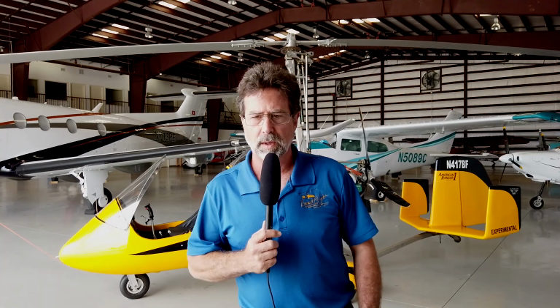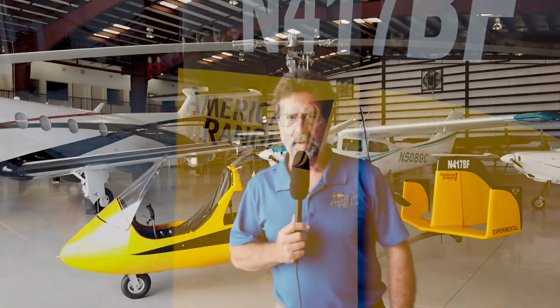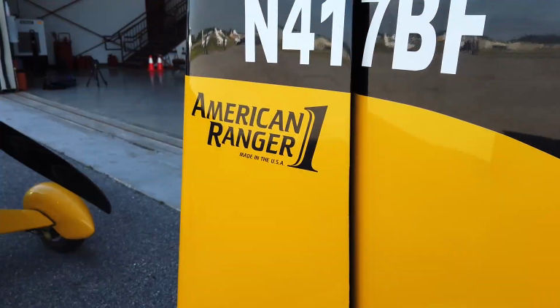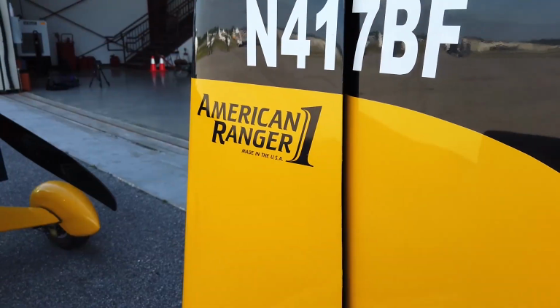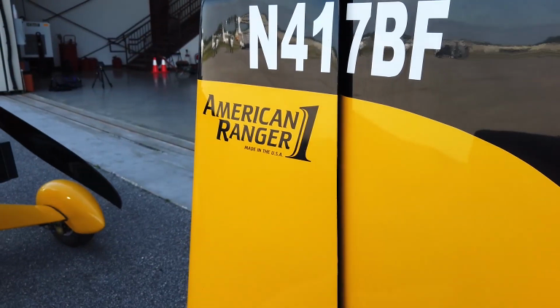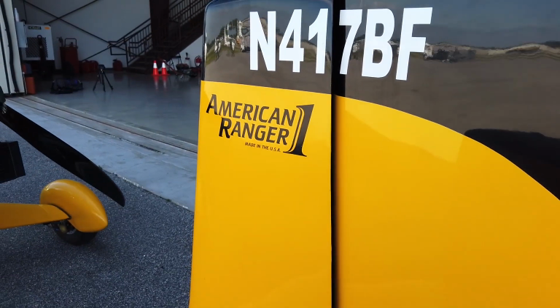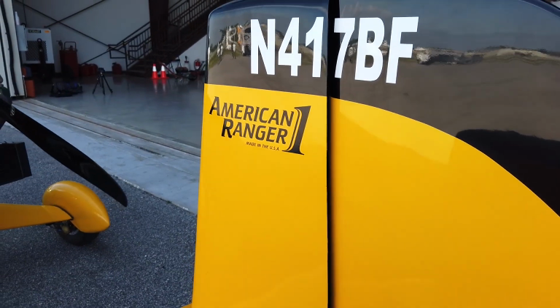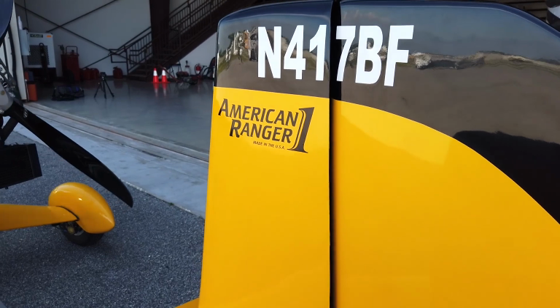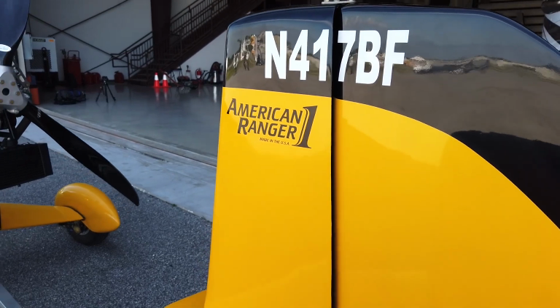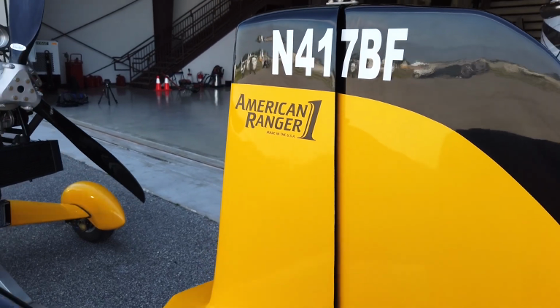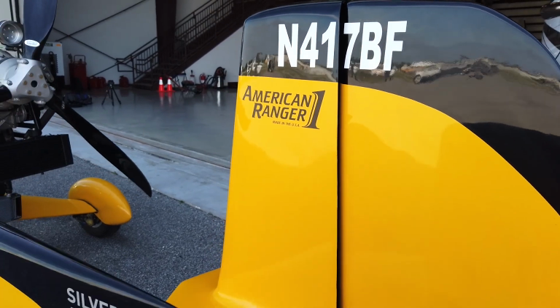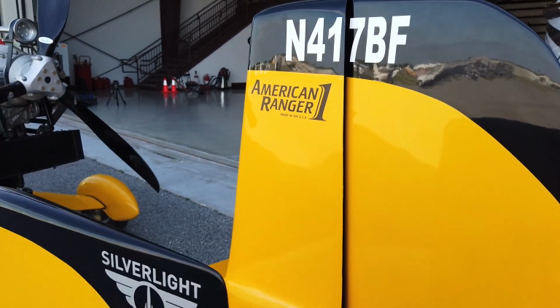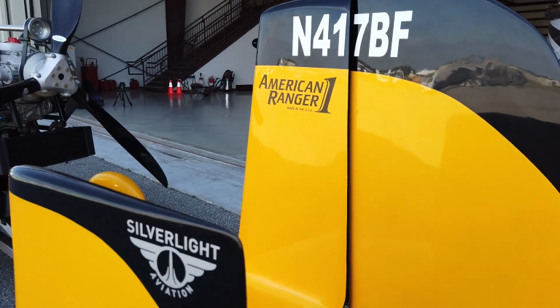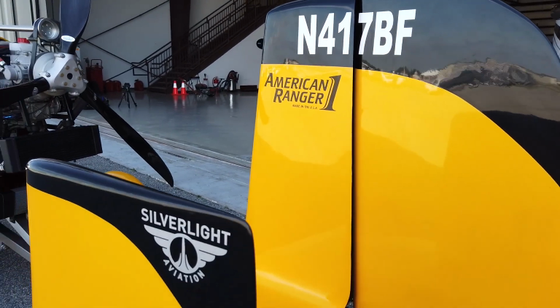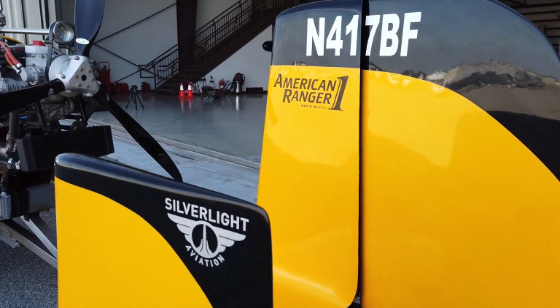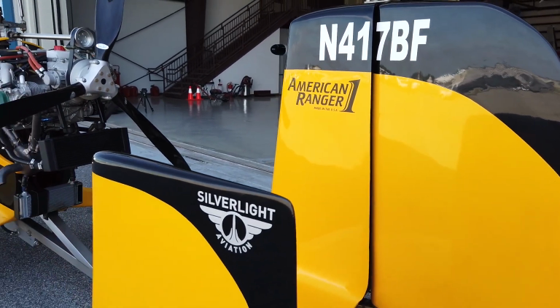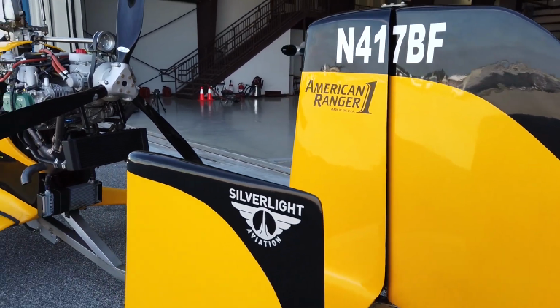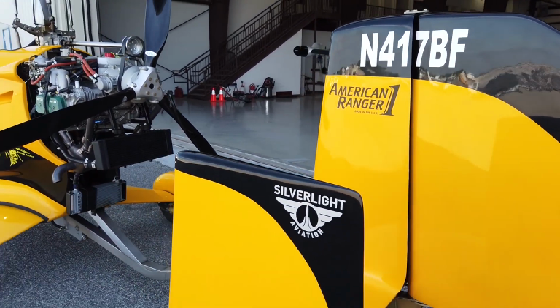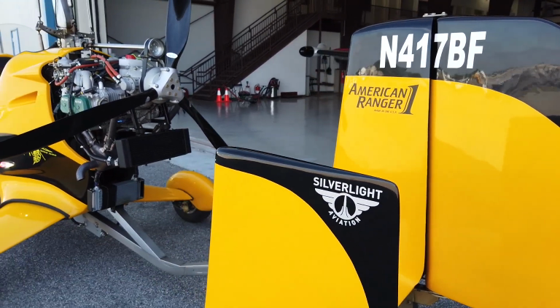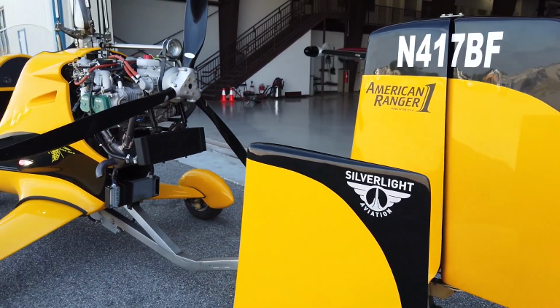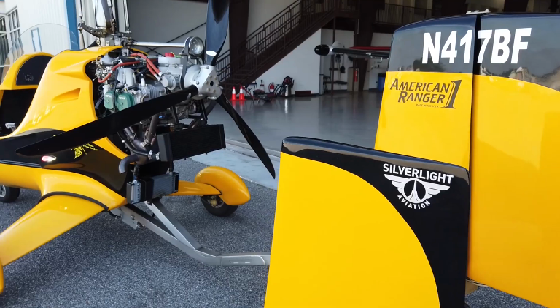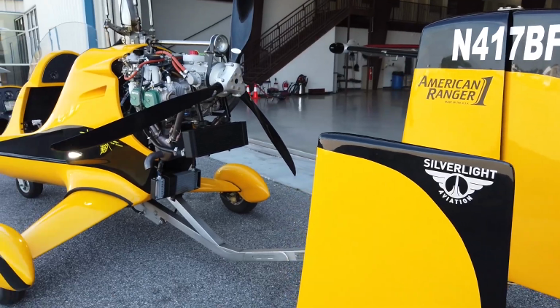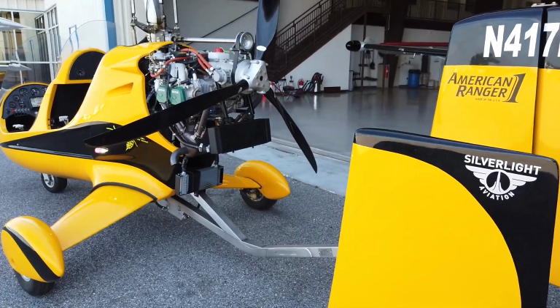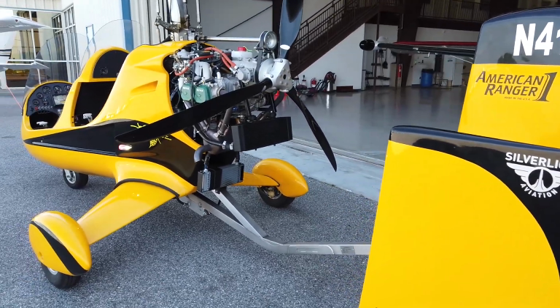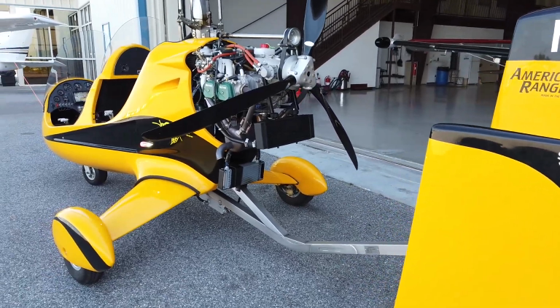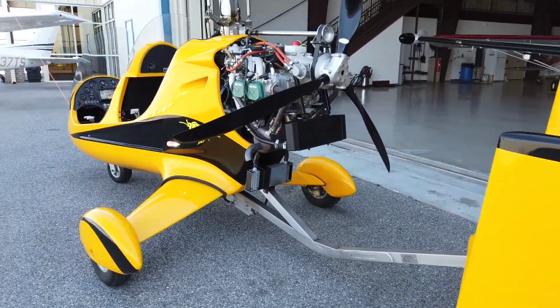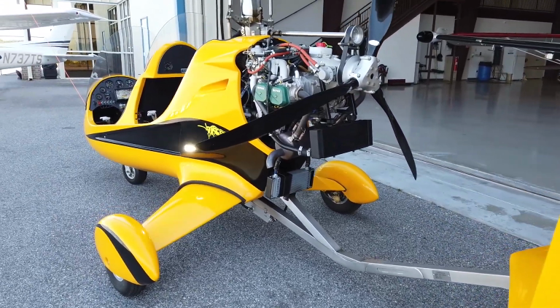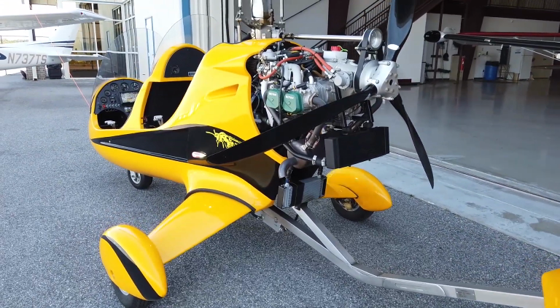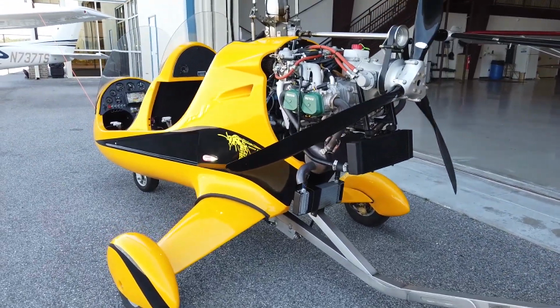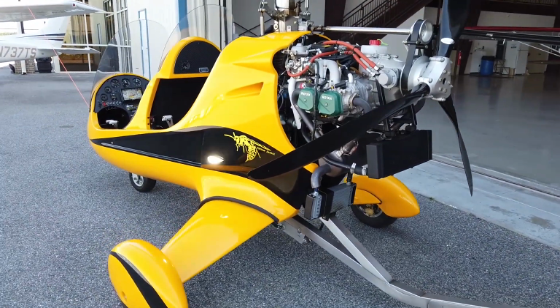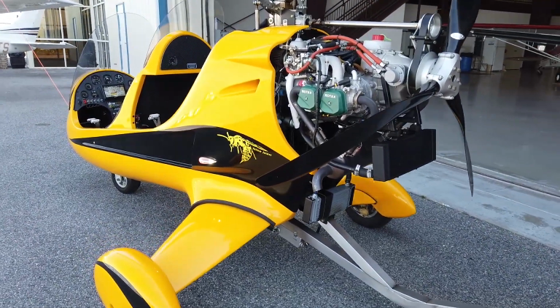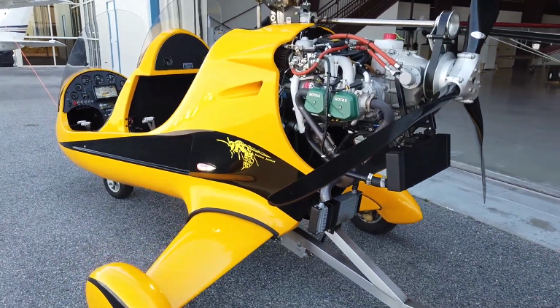I fly the American Ranger 1, which is produced by Silverlight Aviation down in Zephyr Hills, Florida. The aircraft is fast, stable, capable, and a ton of fun to fly frankly.